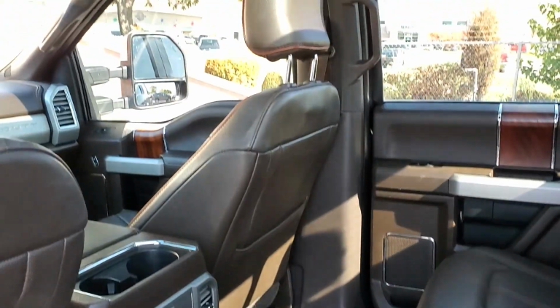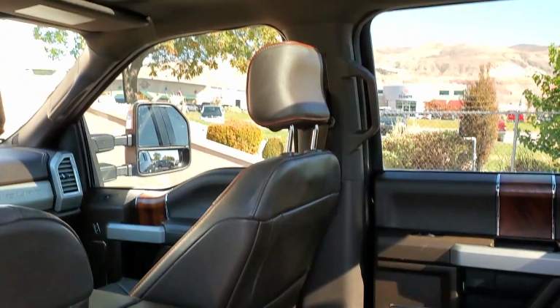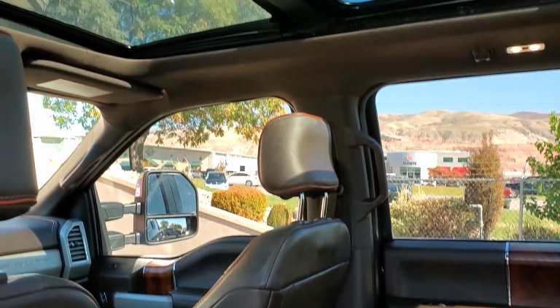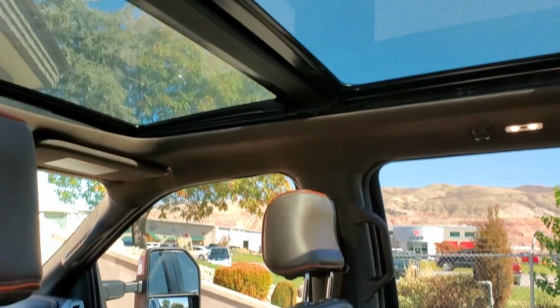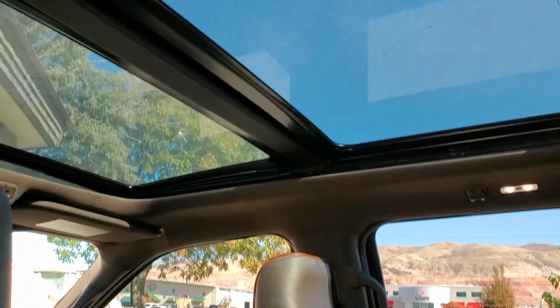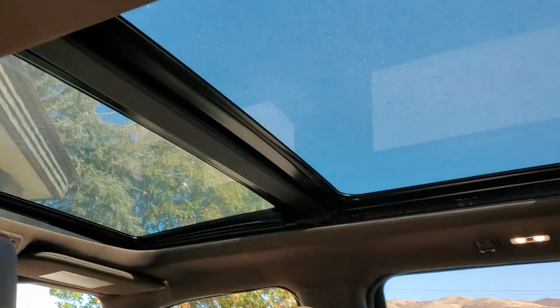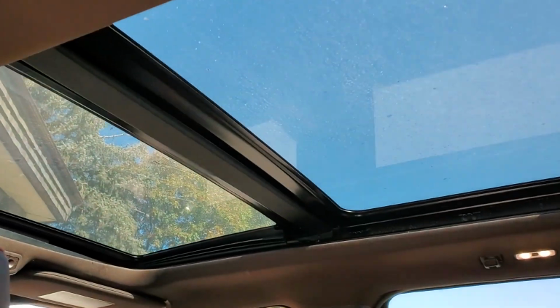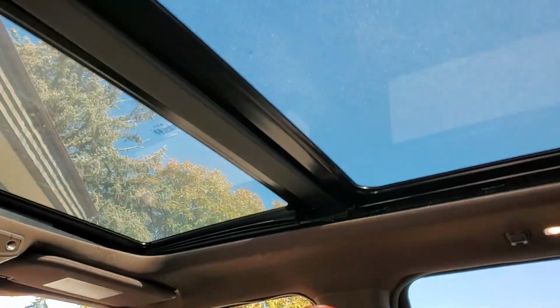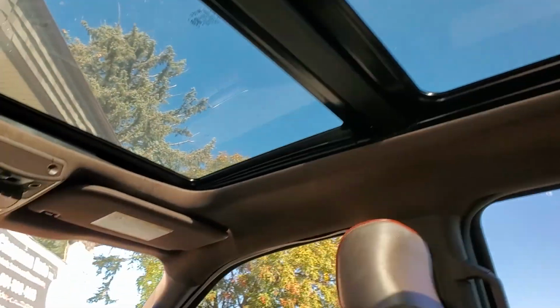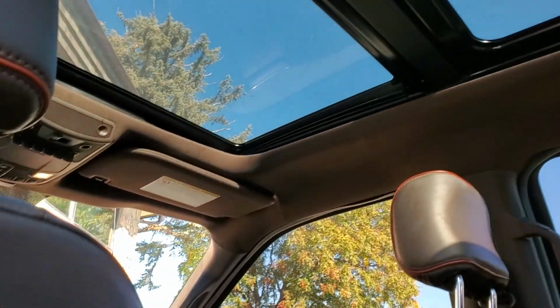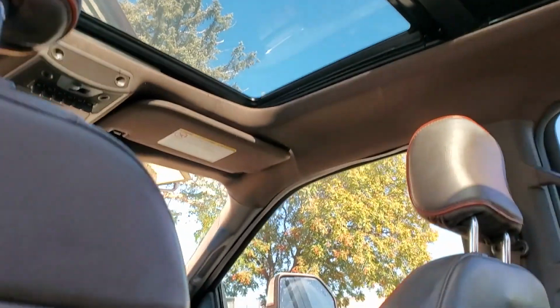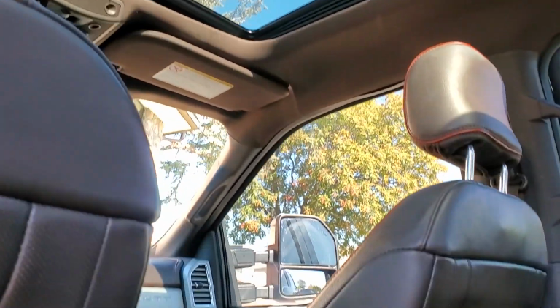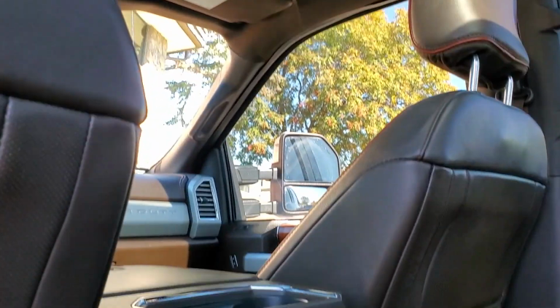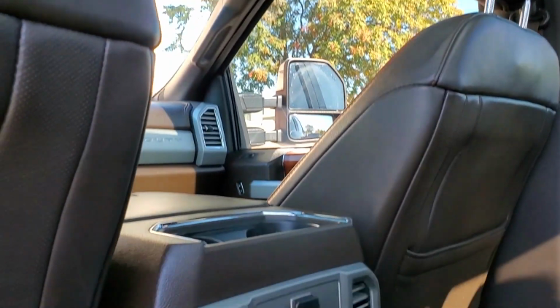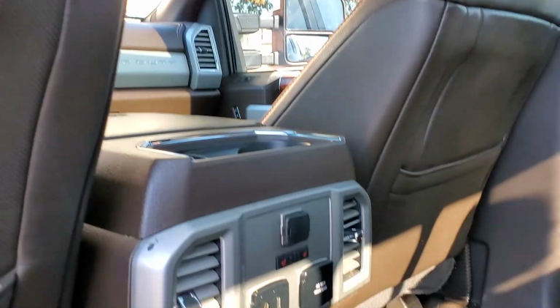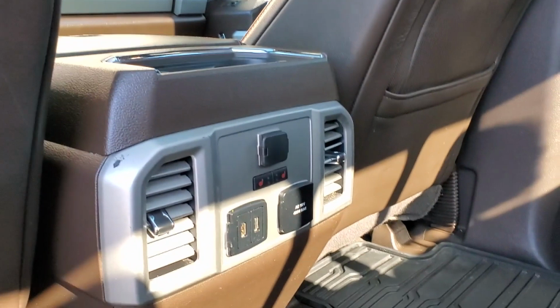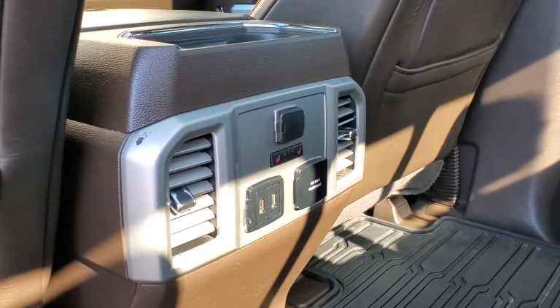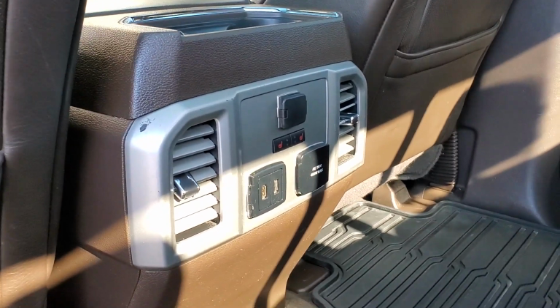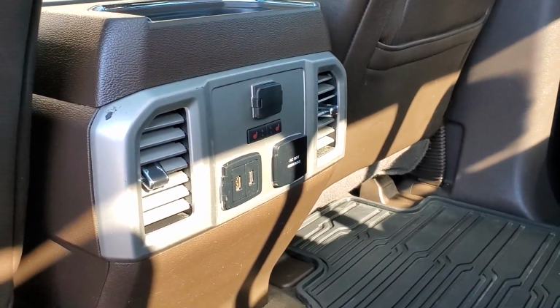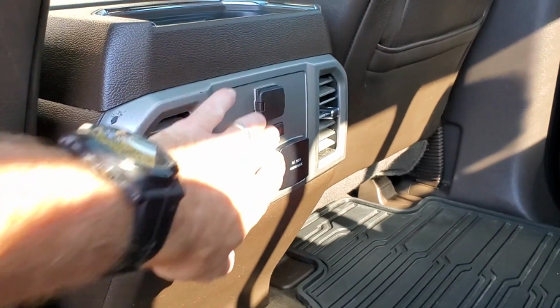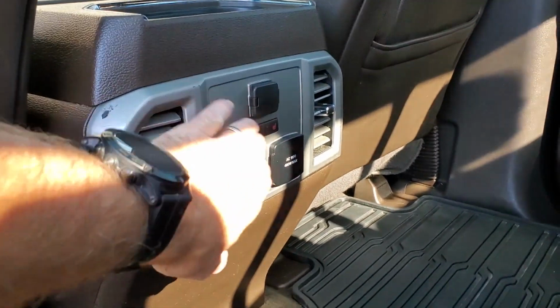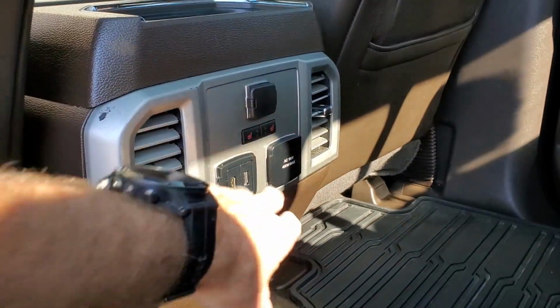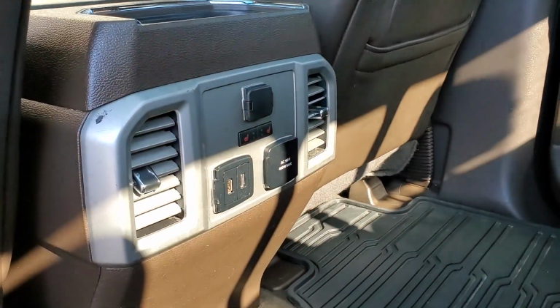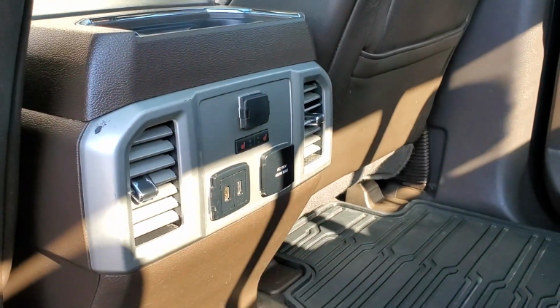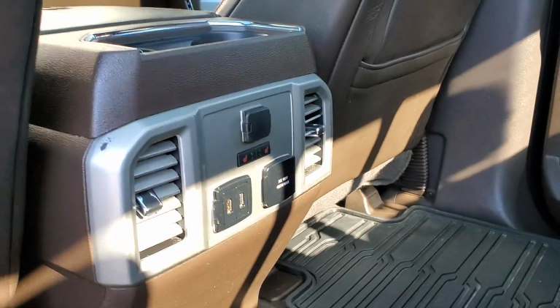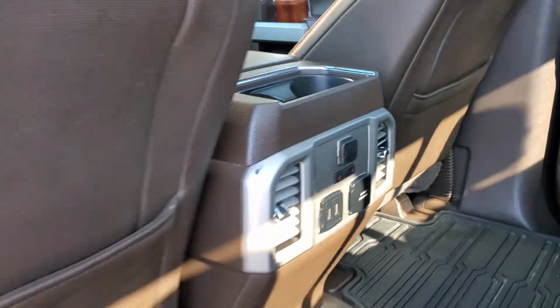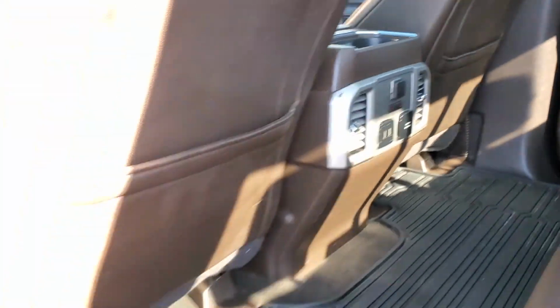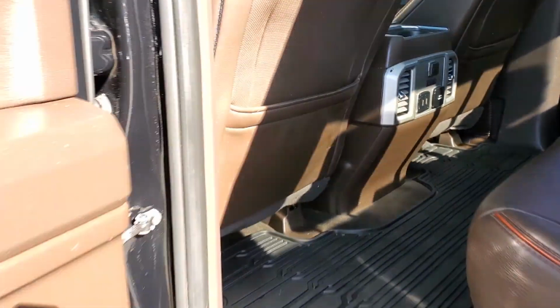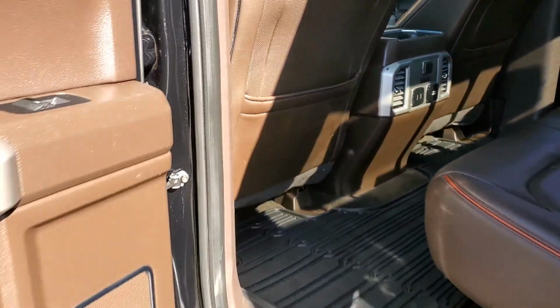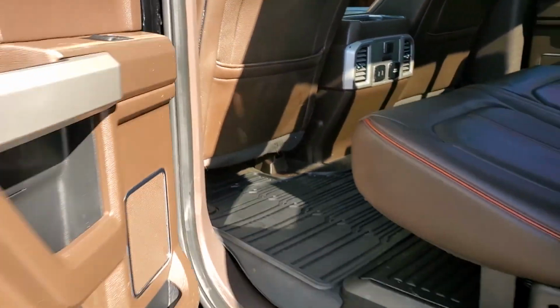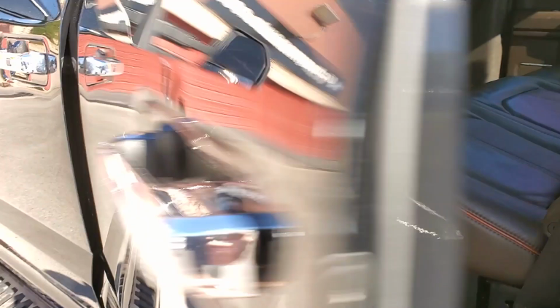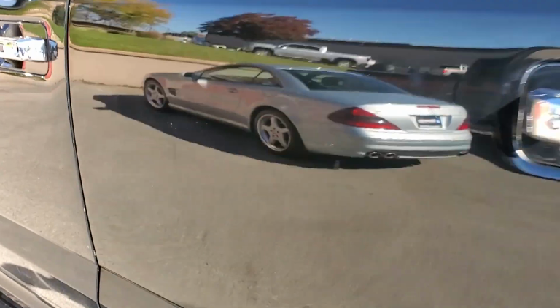Dual panoramic sunroofs. These second row seats are heated. You also have a 110-volt standard power outlet right there.